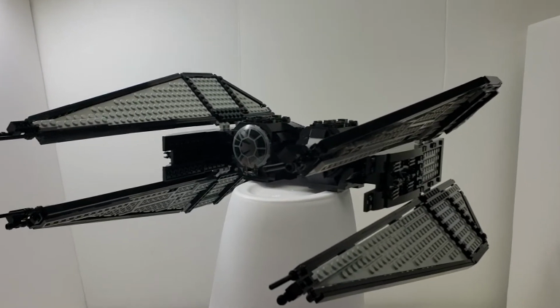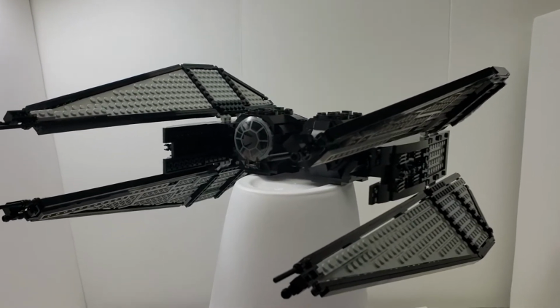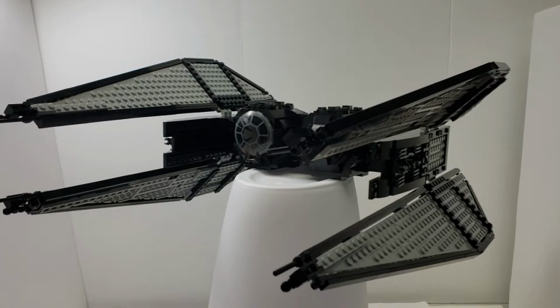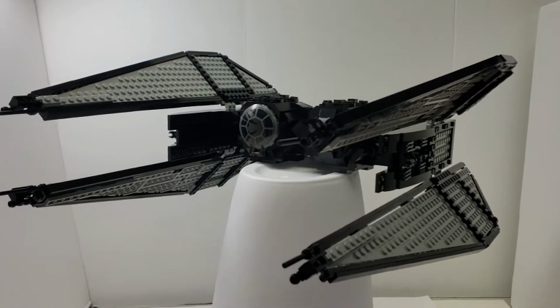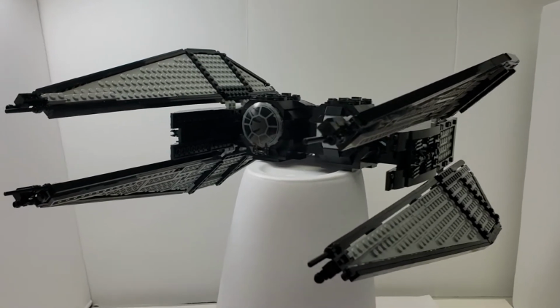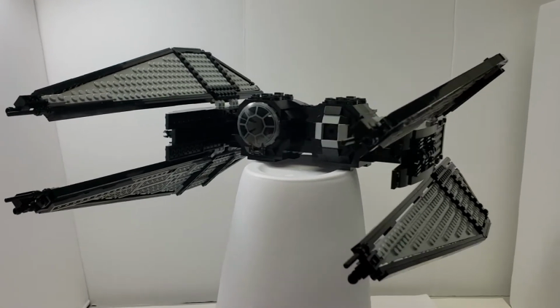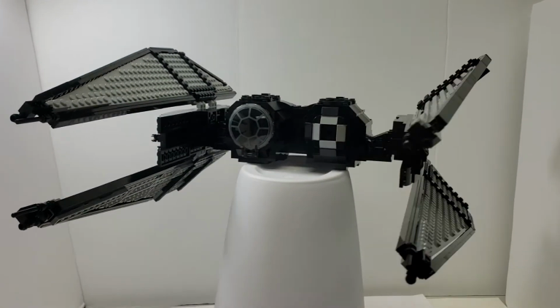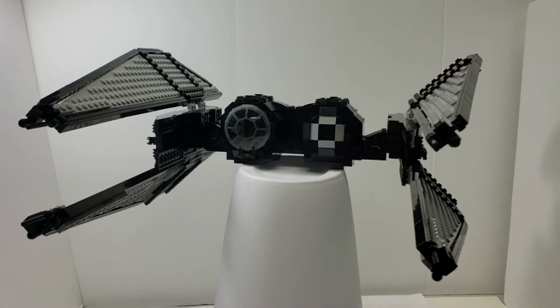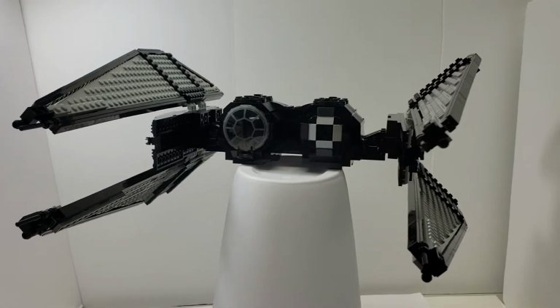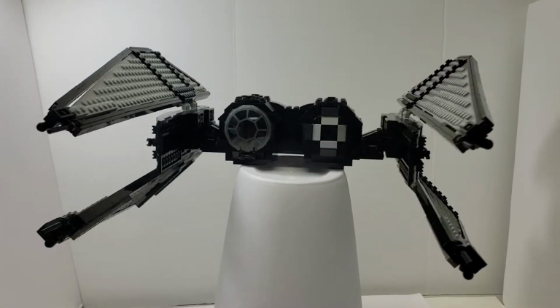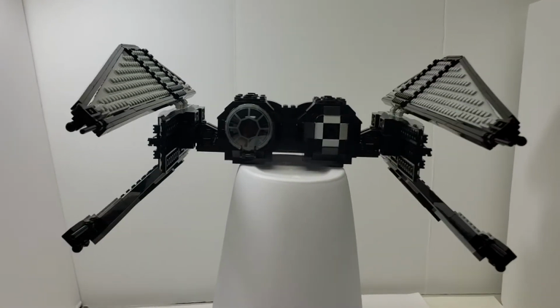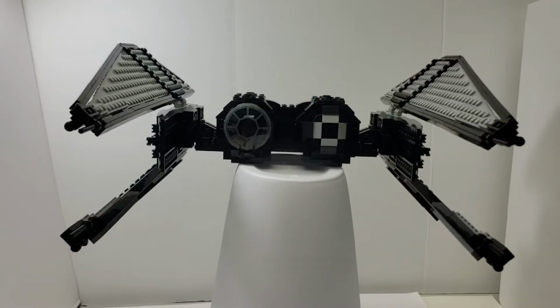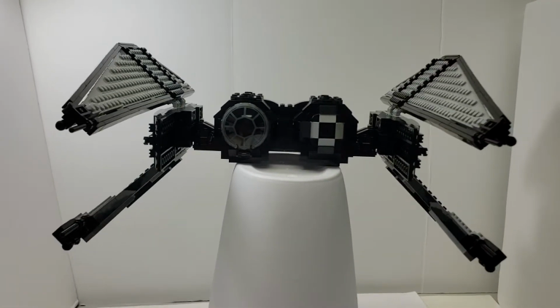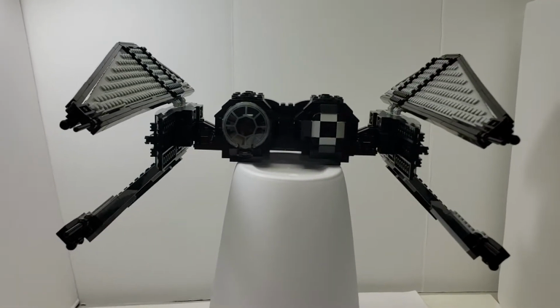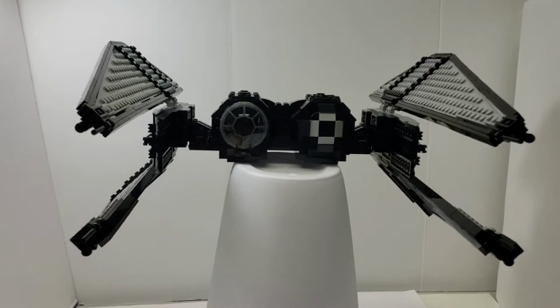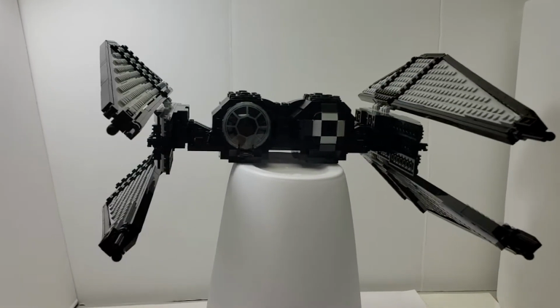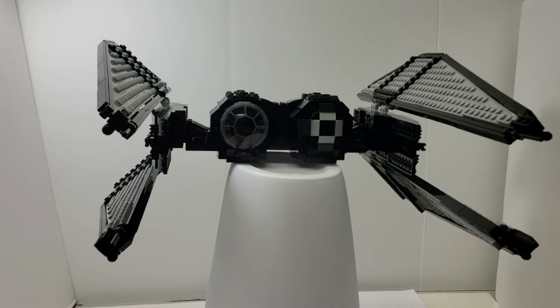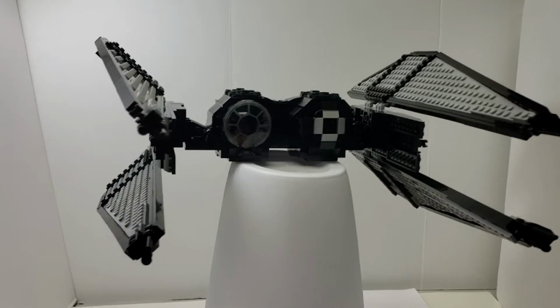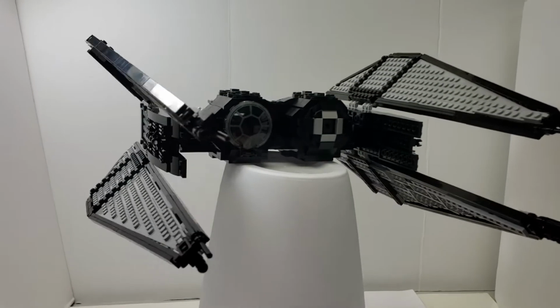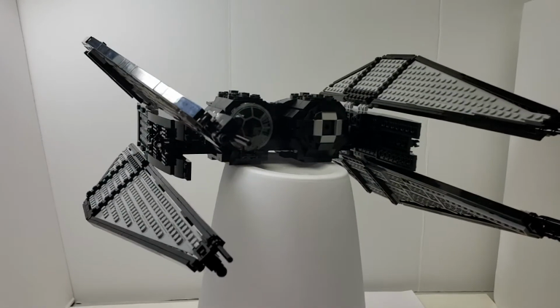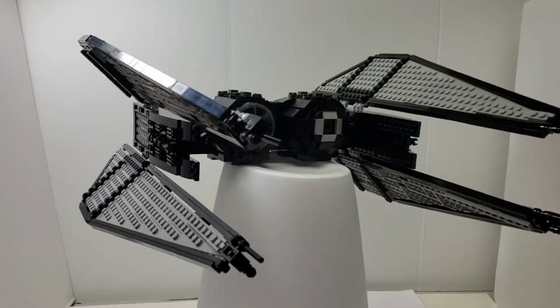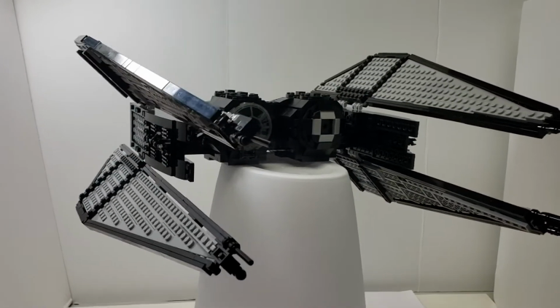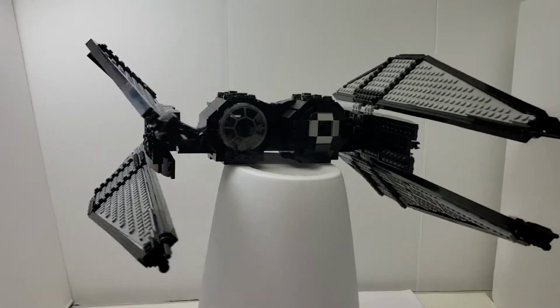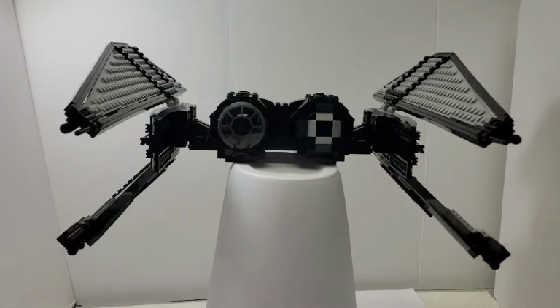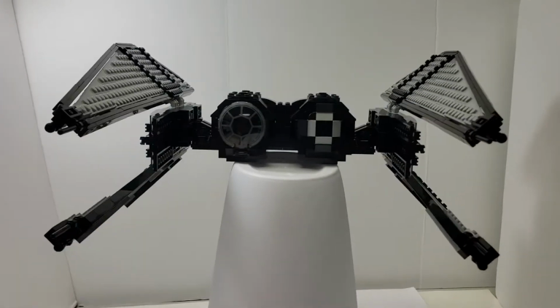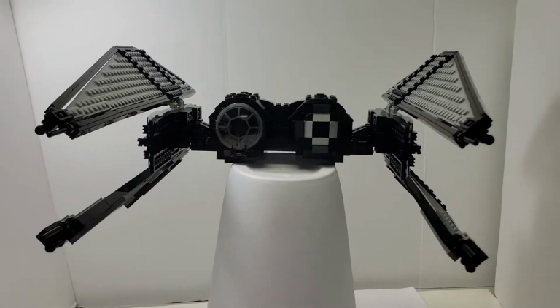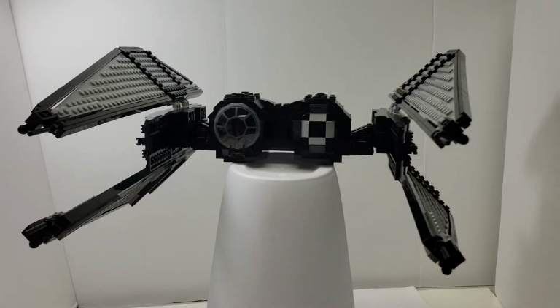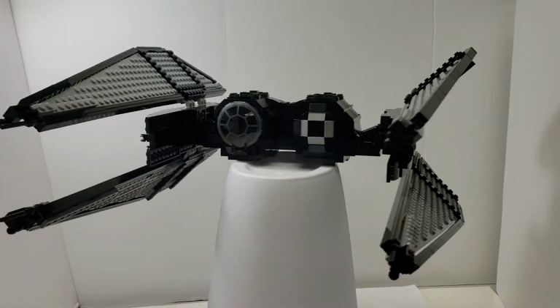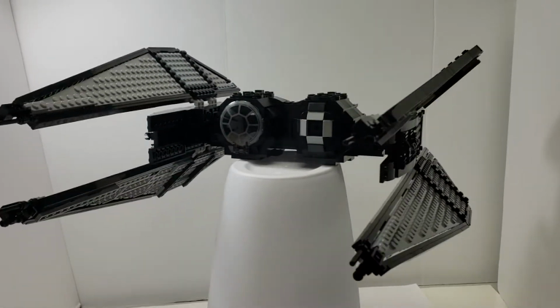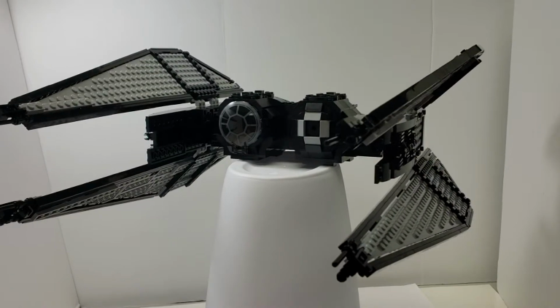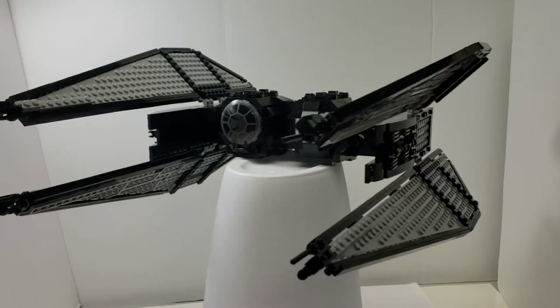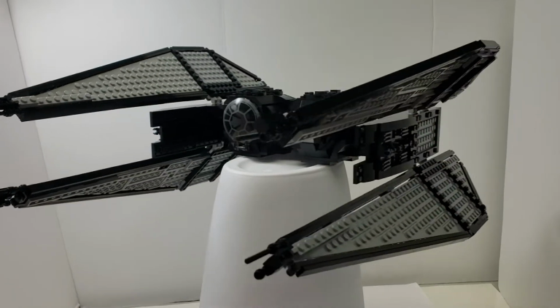It's supposed to be the Resistance — well, not the Resistance, but it's from the show Resistance. And it is supposed to be the First Order TIE Bomber.